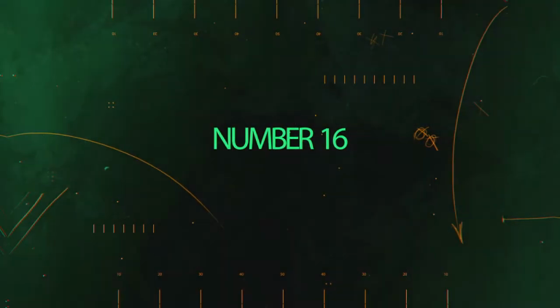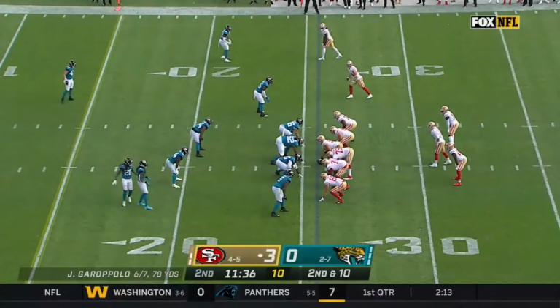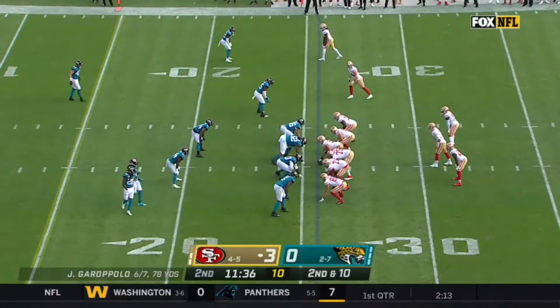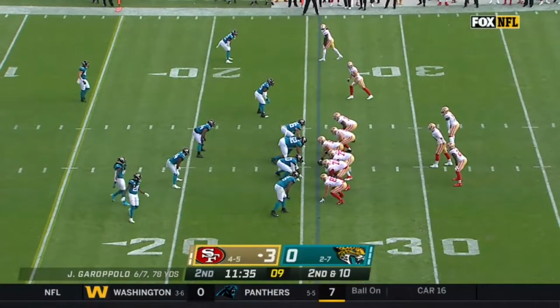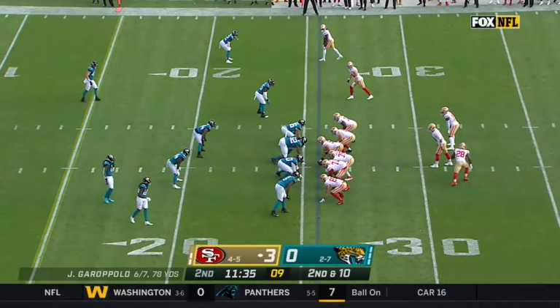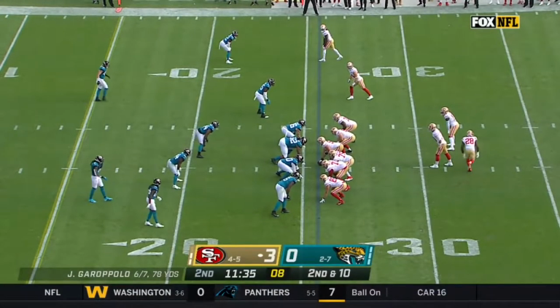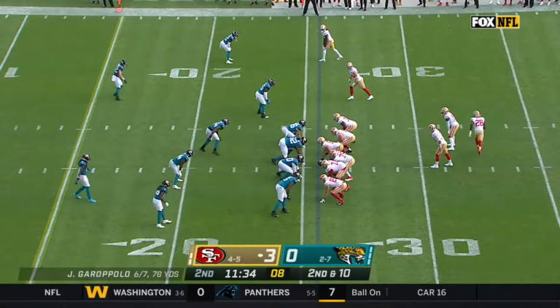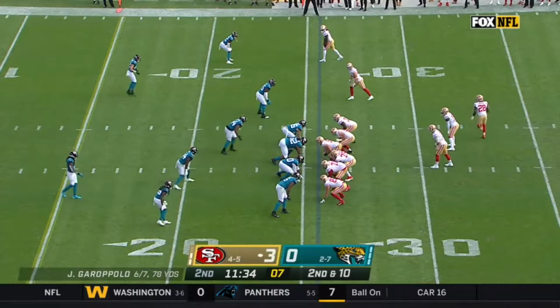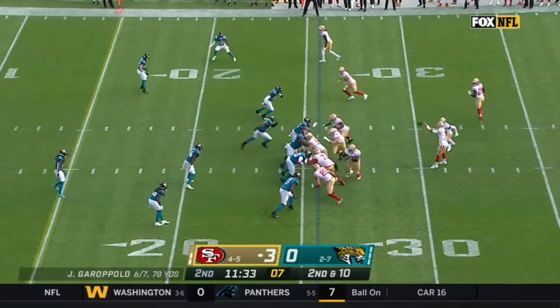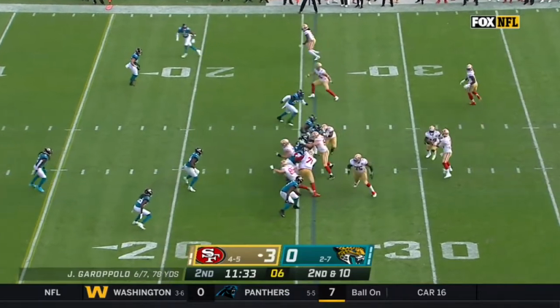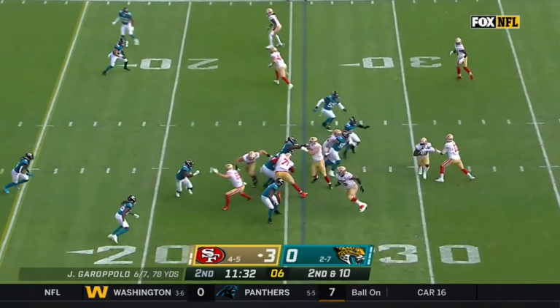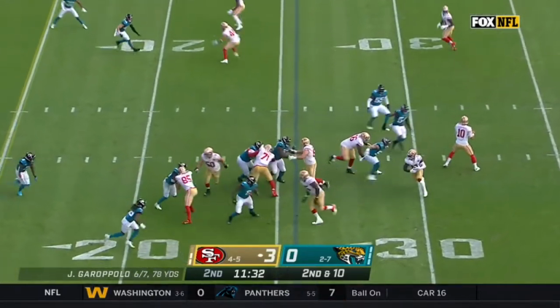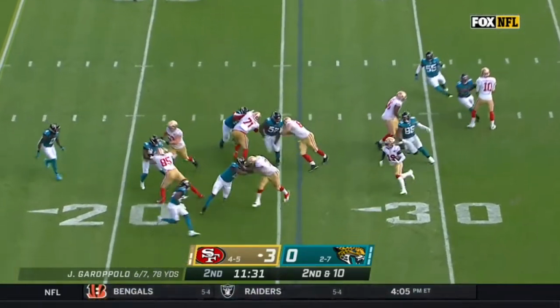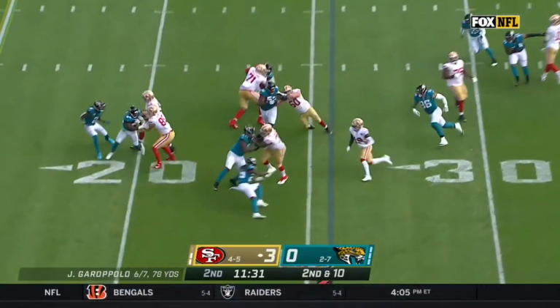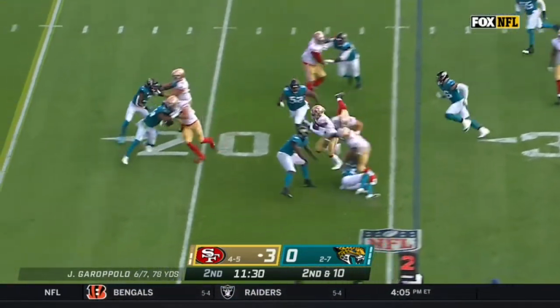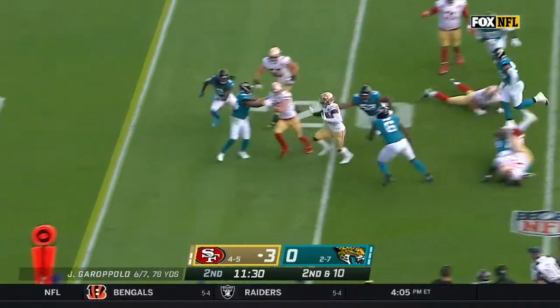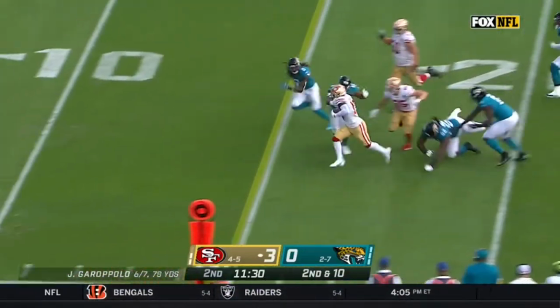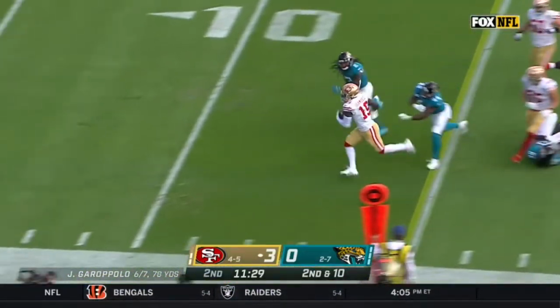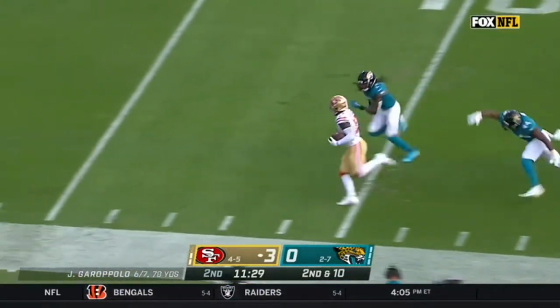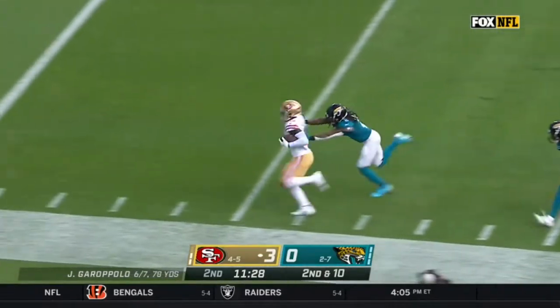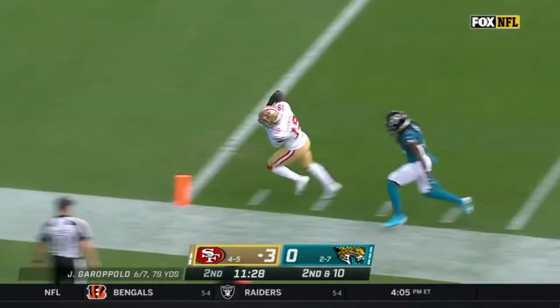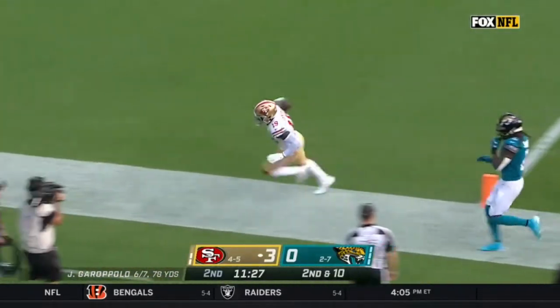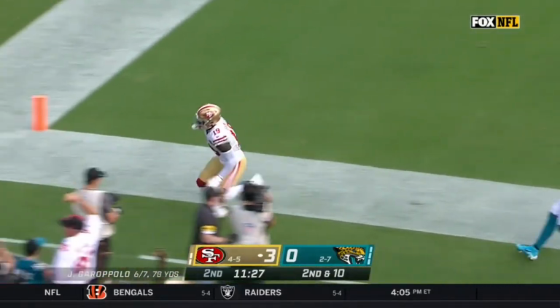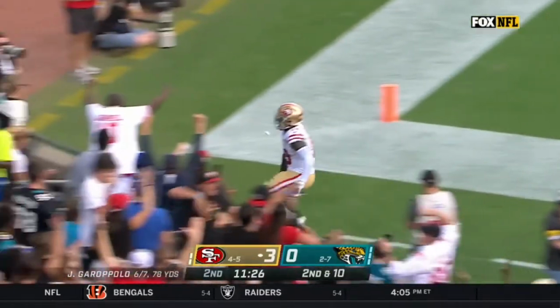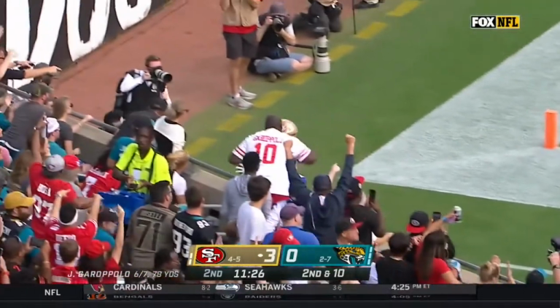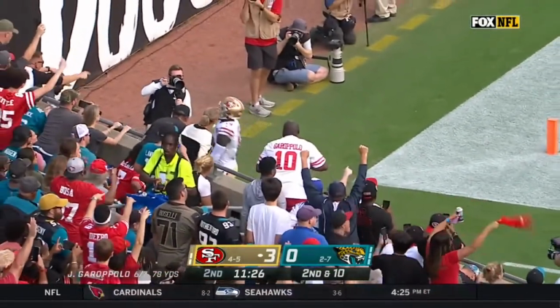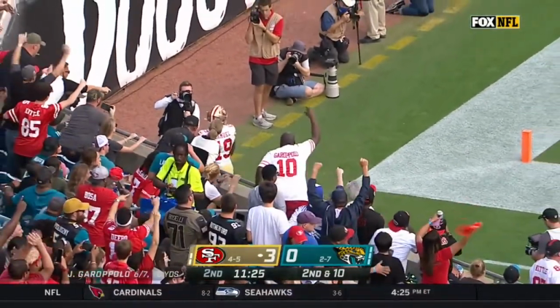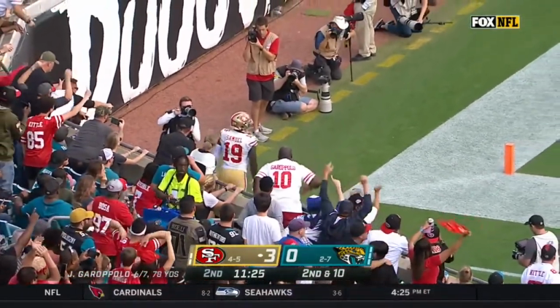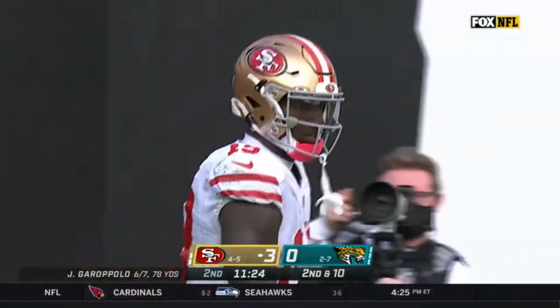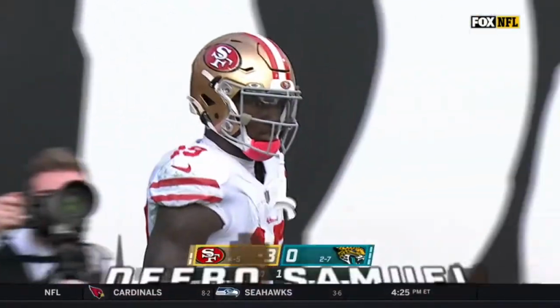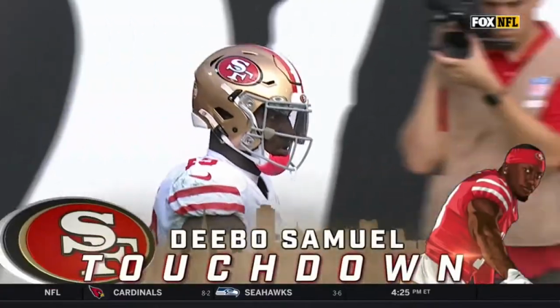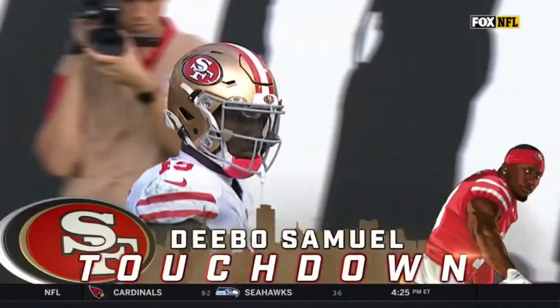On a second down and ten, Sermon and Samuel in the backfield. It's a give to Deebo Samuel and he's gliding his way all the way into the end zone. And that's a 49er touchdown — Deebo Samuel.